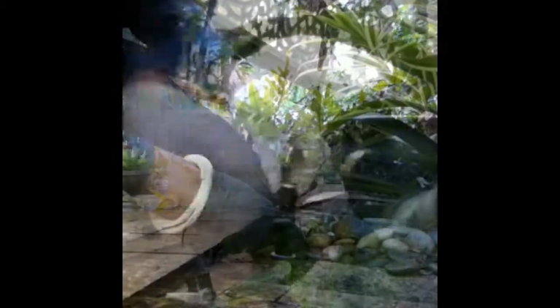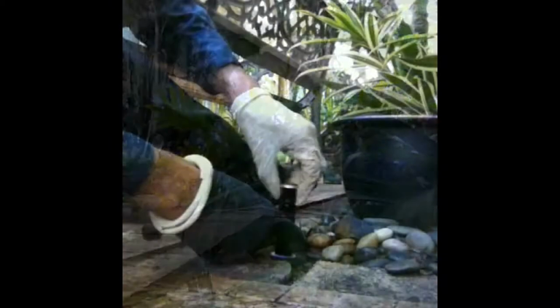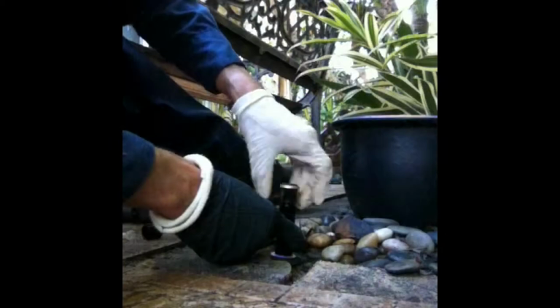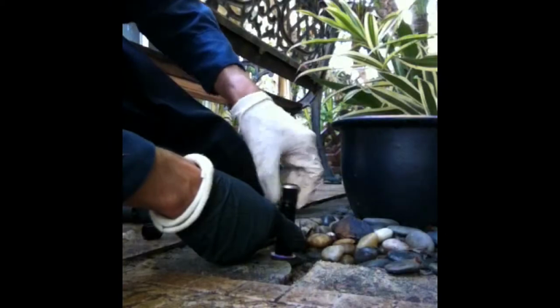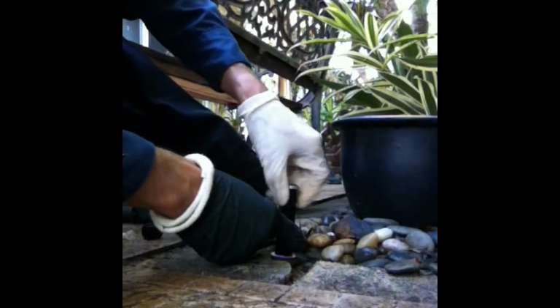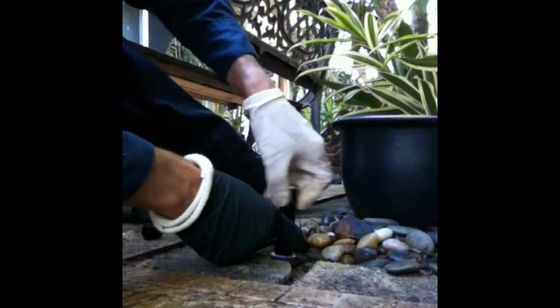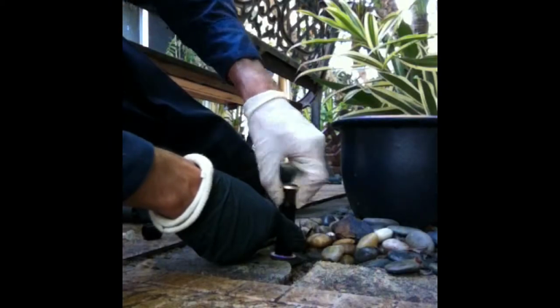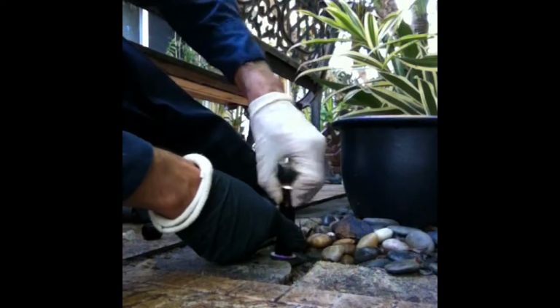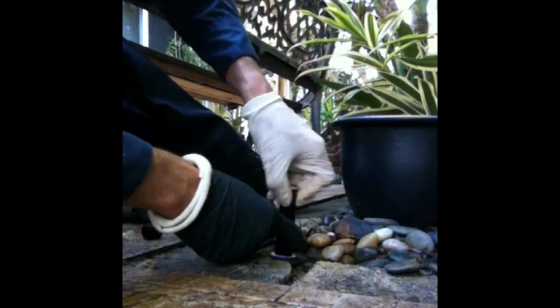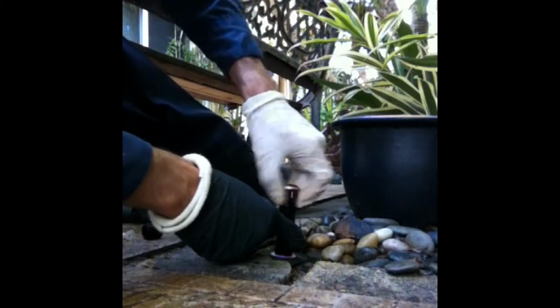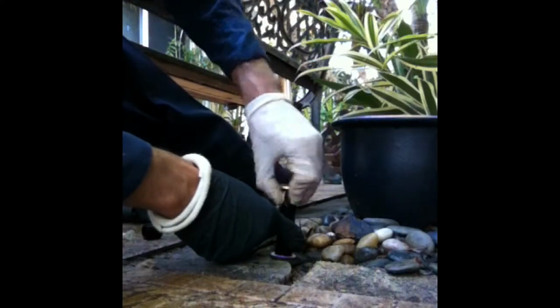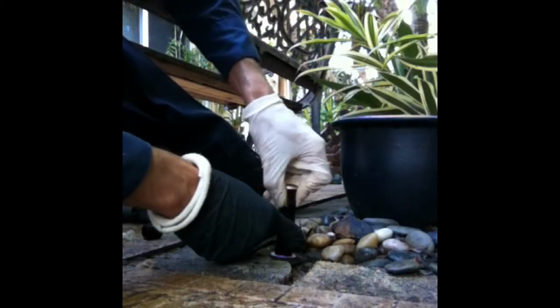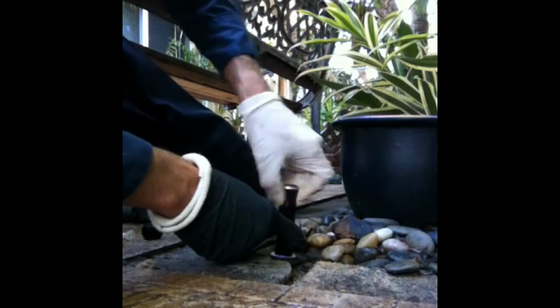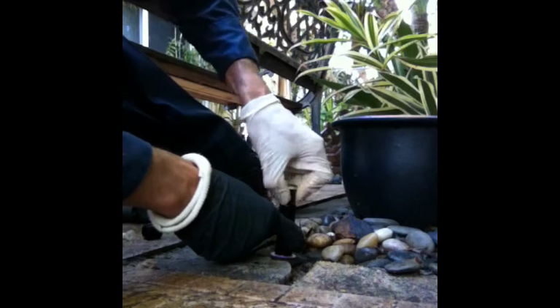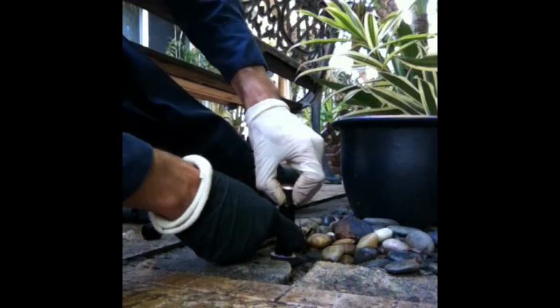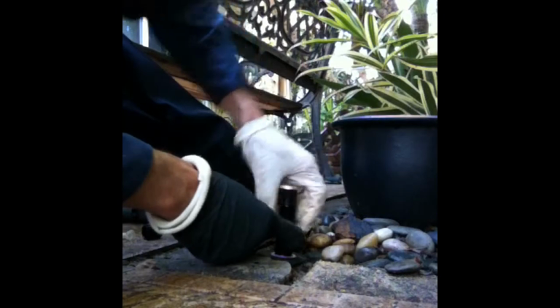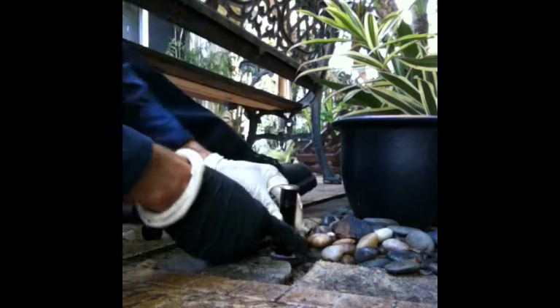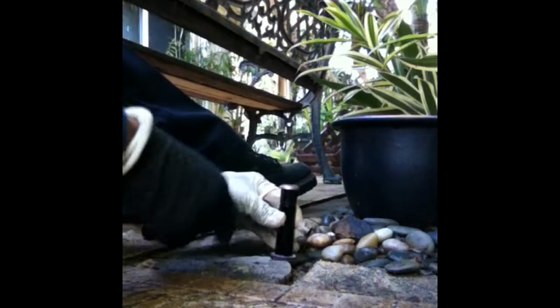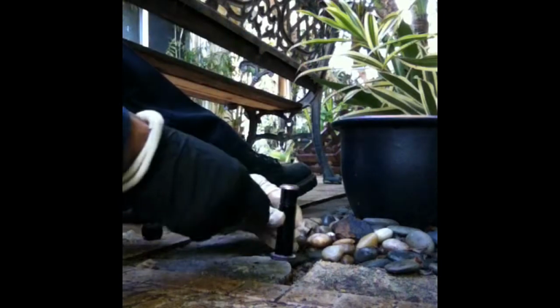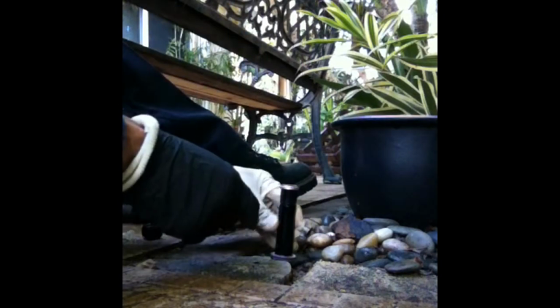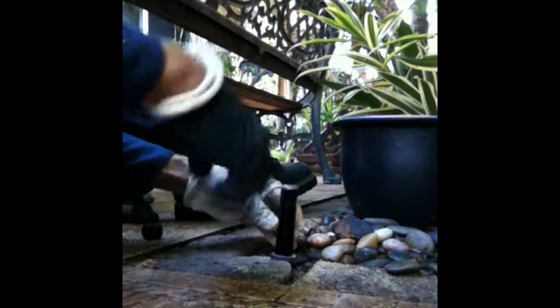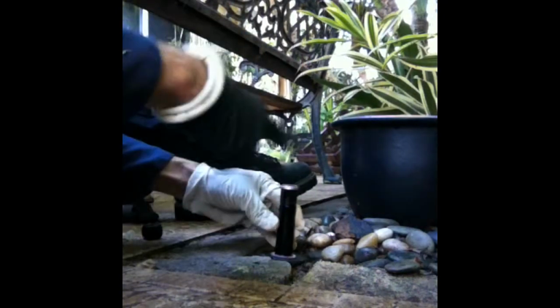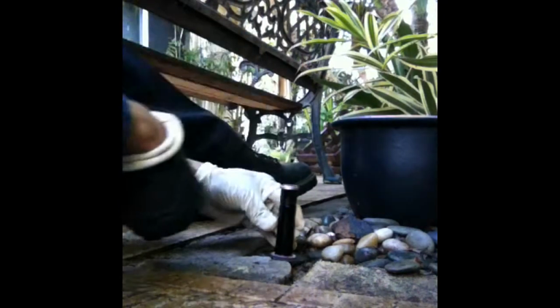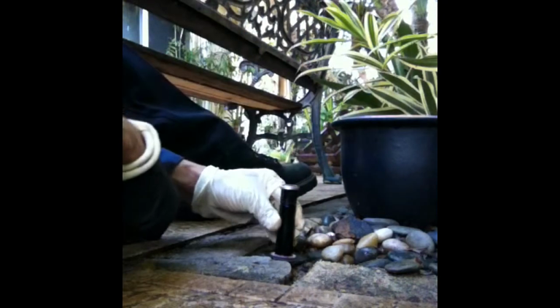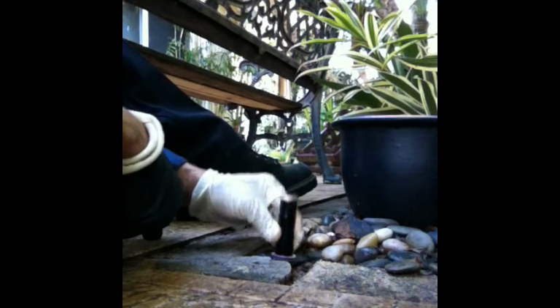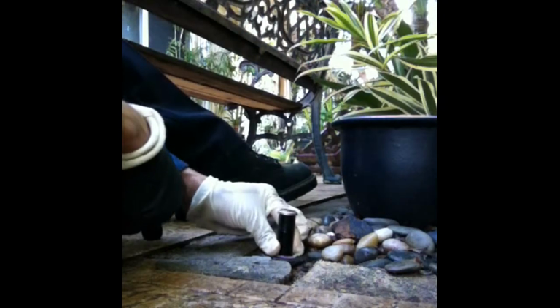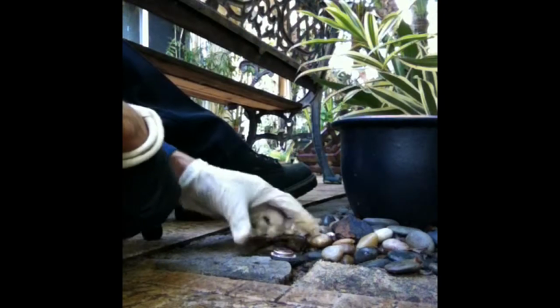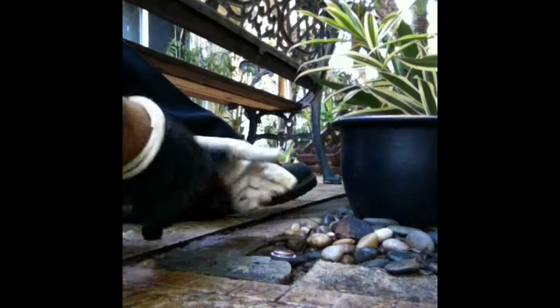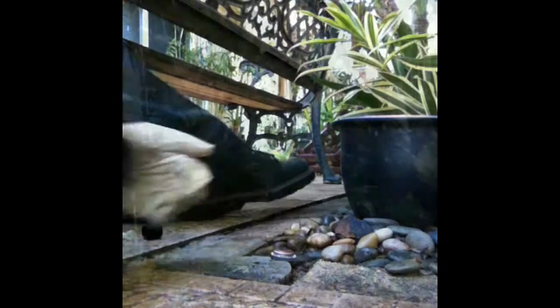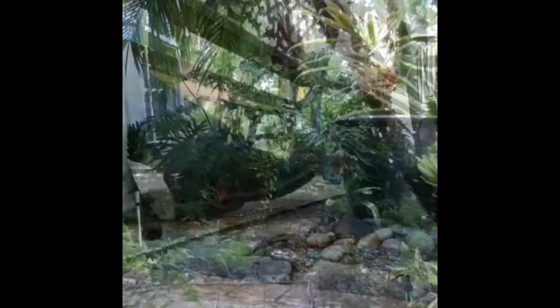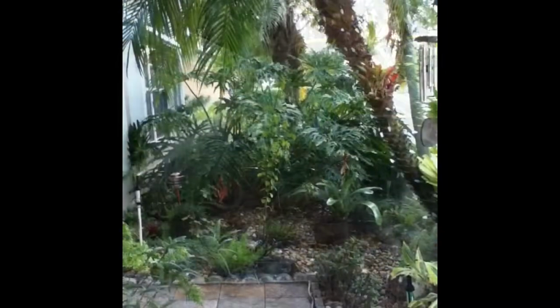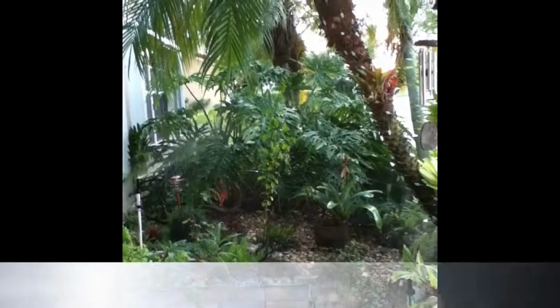Once I finish replacing all these nozzles, I go ahead and pop the zone and then adjust throw and arc accordingly.